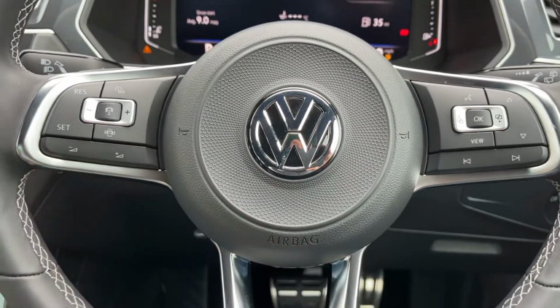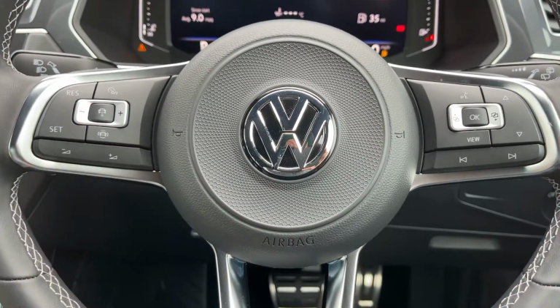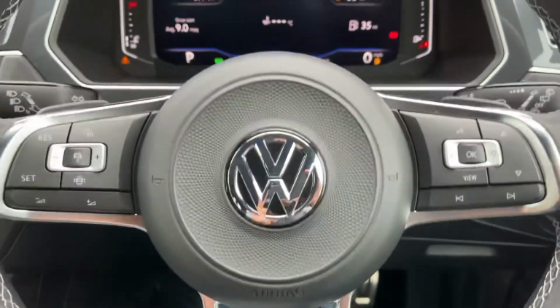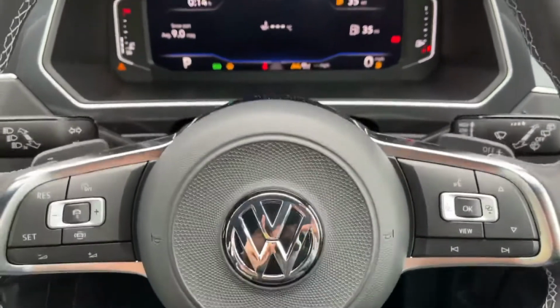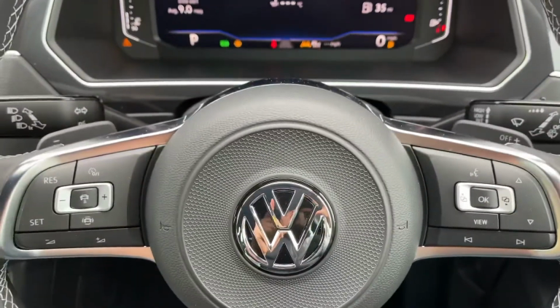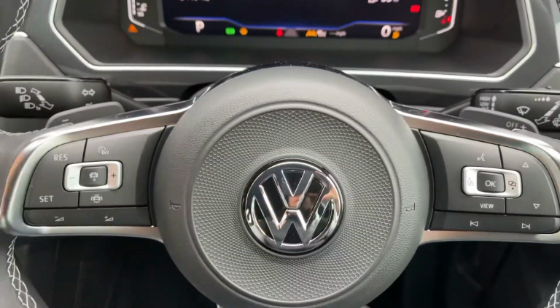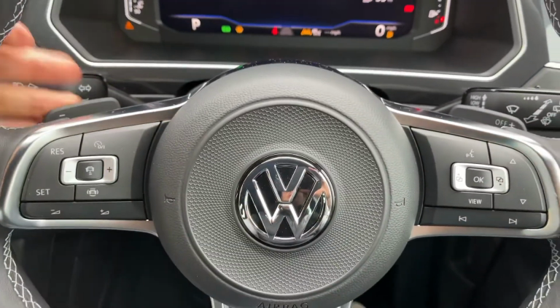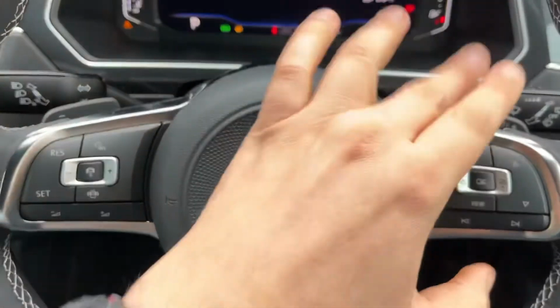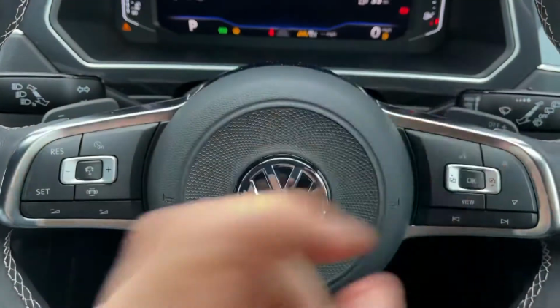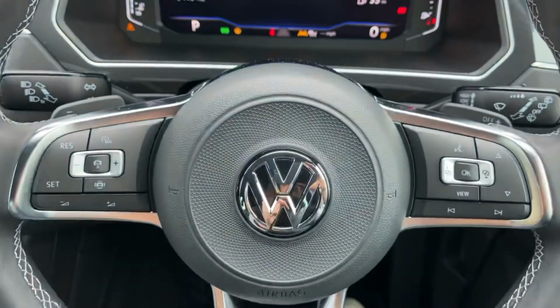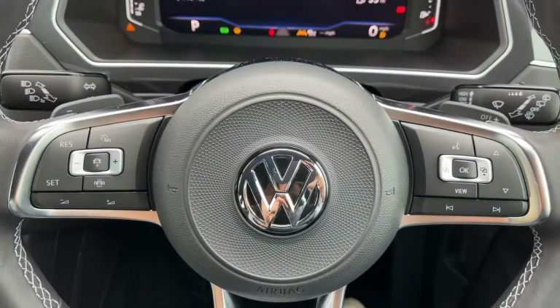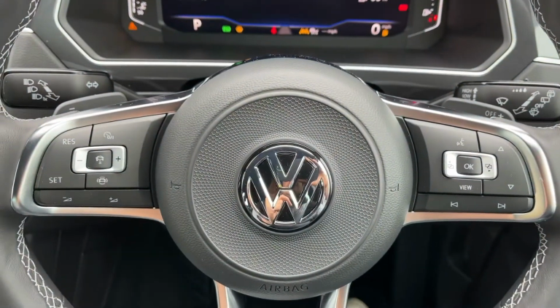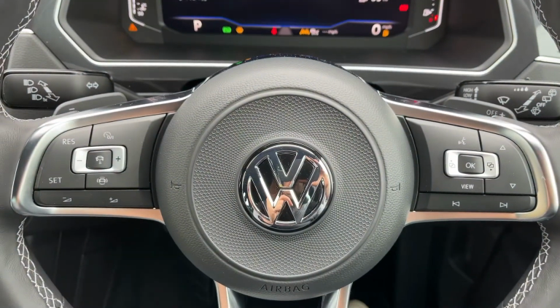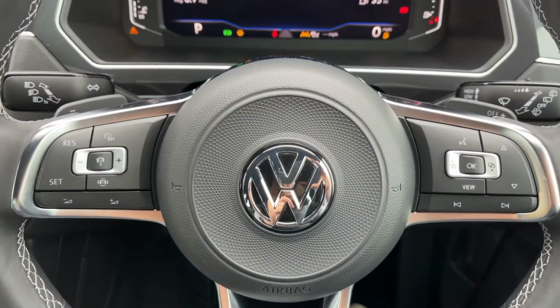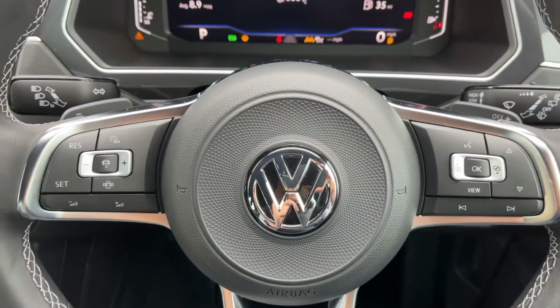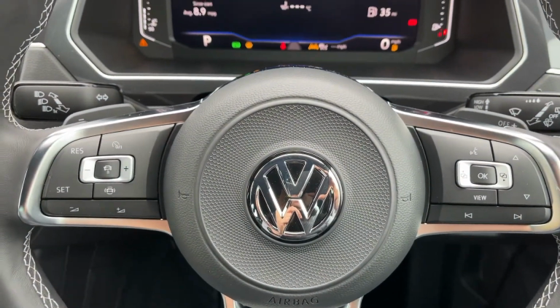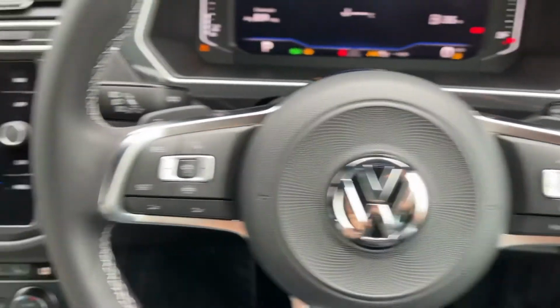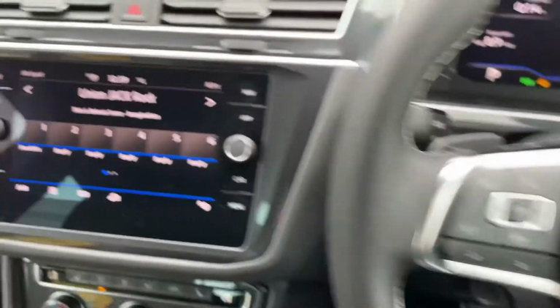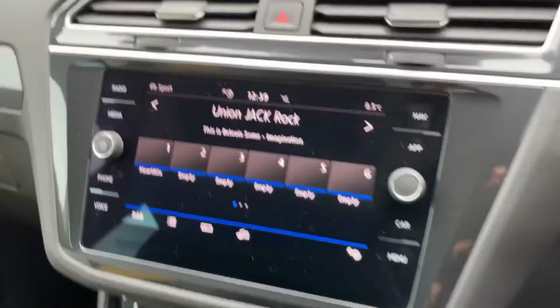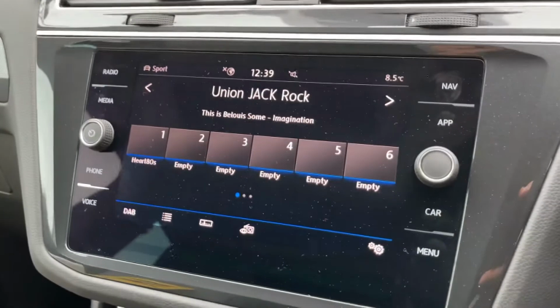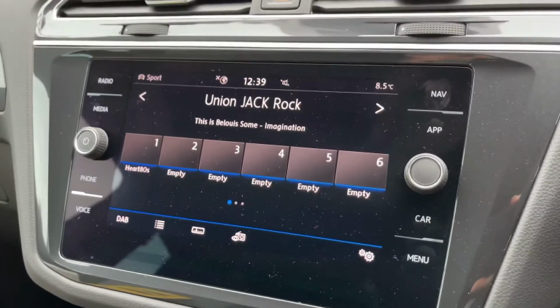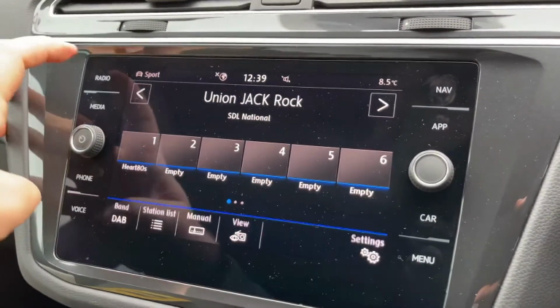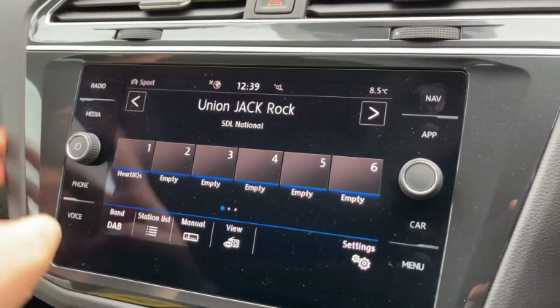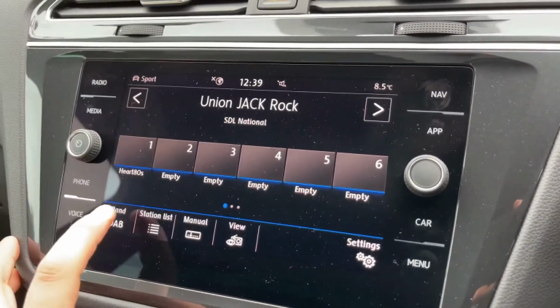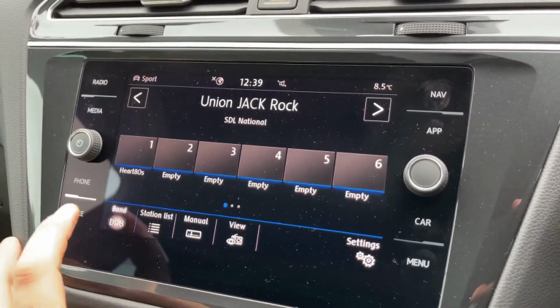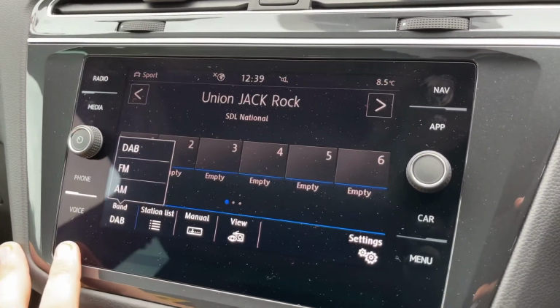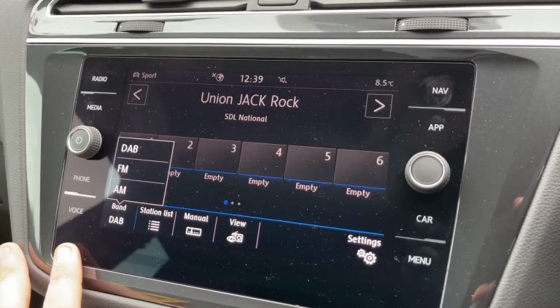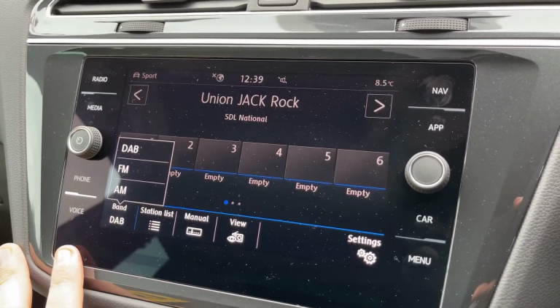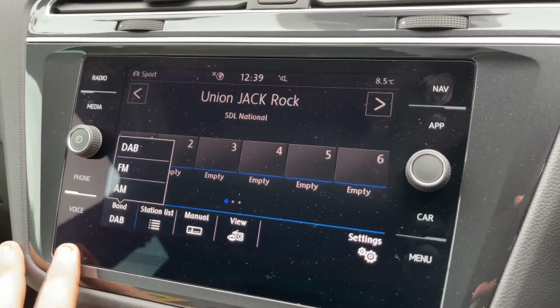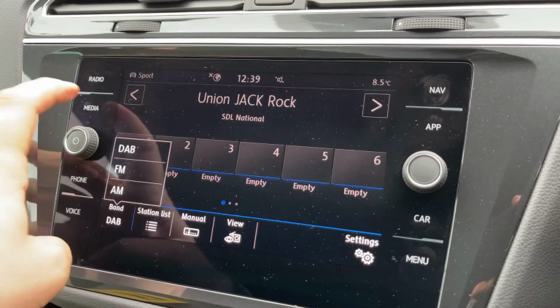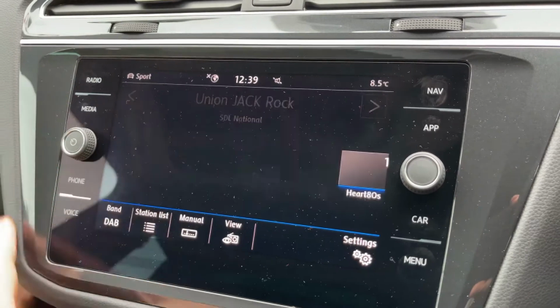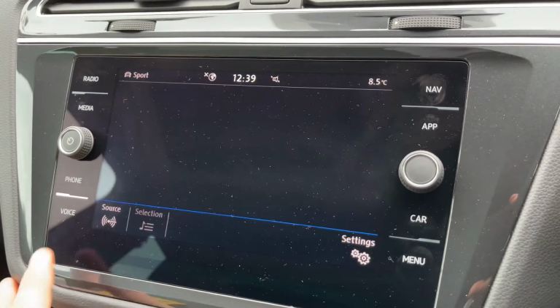Just behind the steering wheel we have the minus and plus paddles so that you can change gear manually with this automatic gearbox. Over in the centre, the touchscreen — this is where you can access your radio, and you'll see we have DAB, FM, and AM.